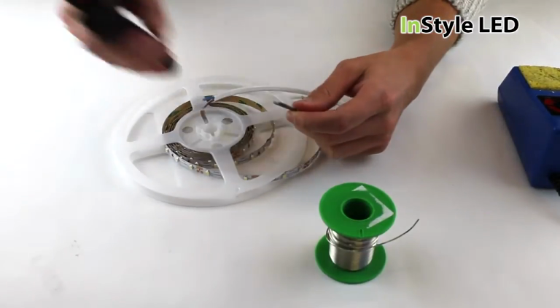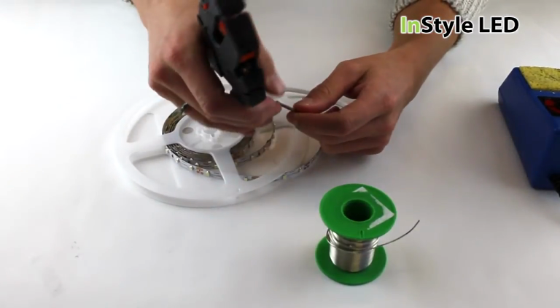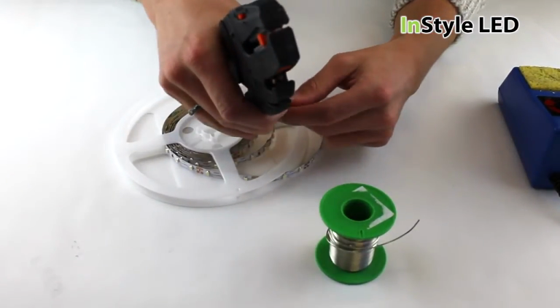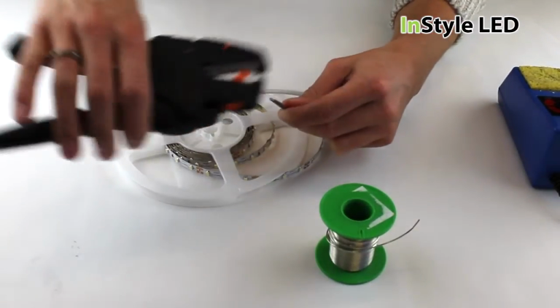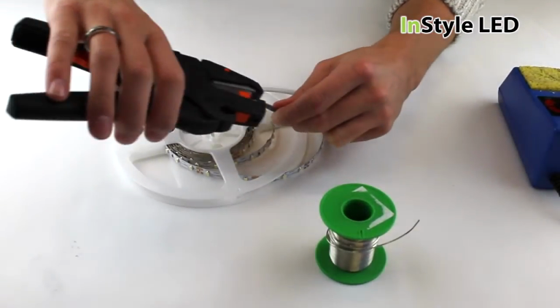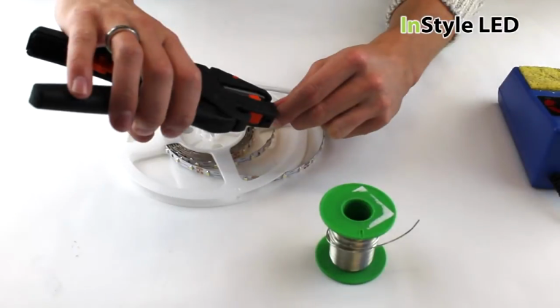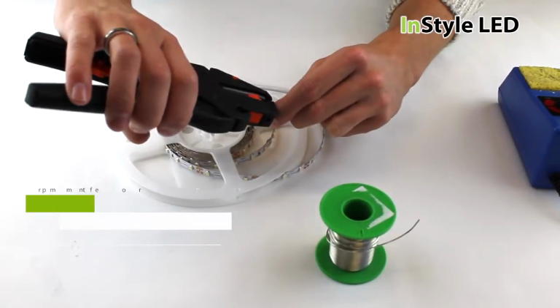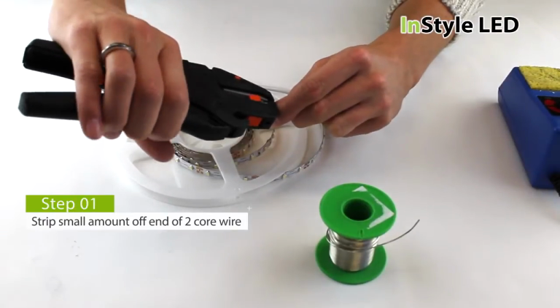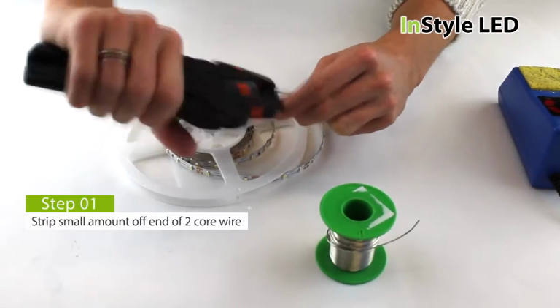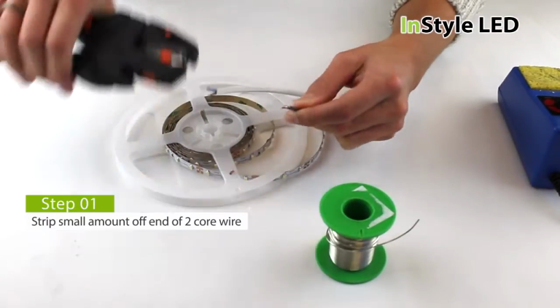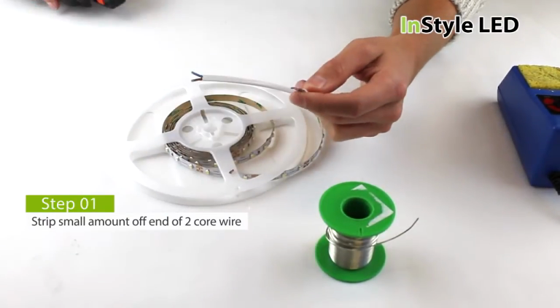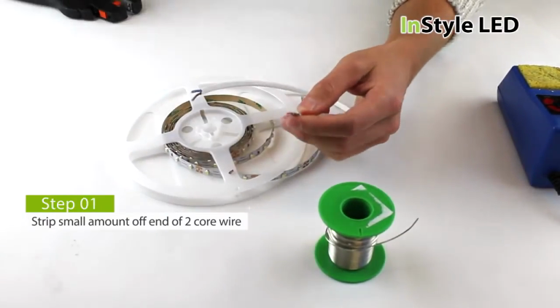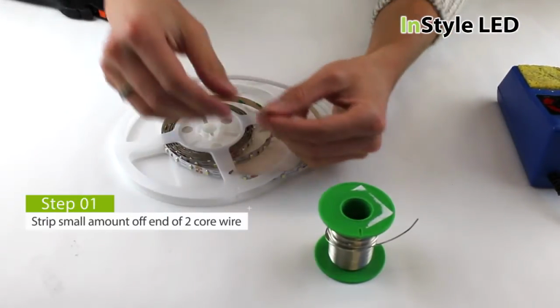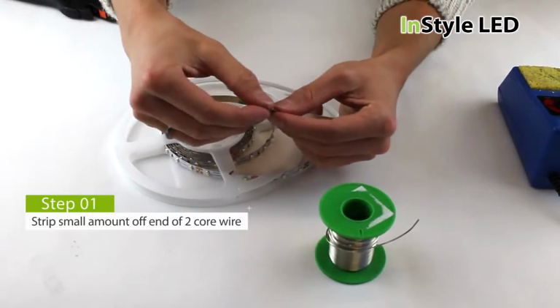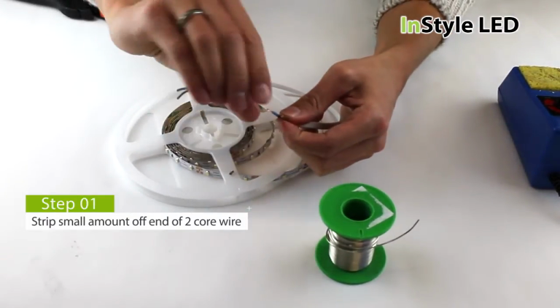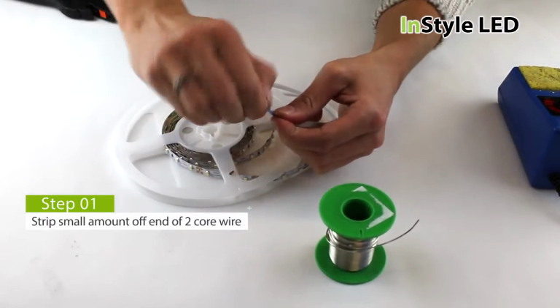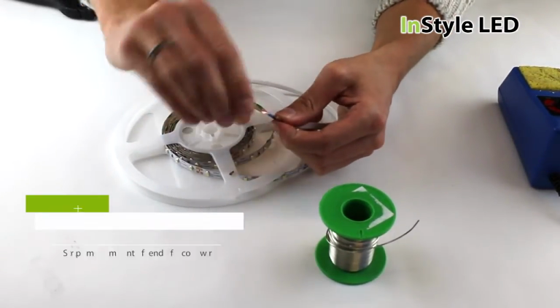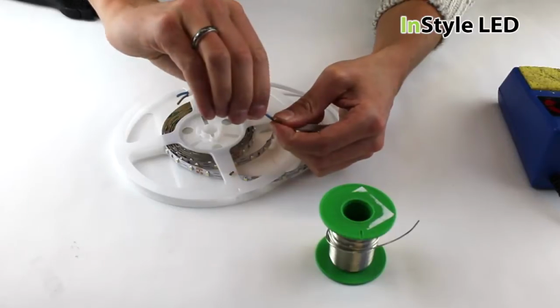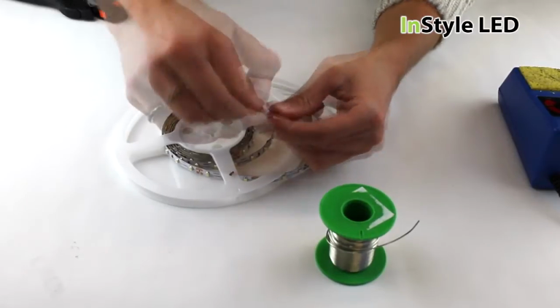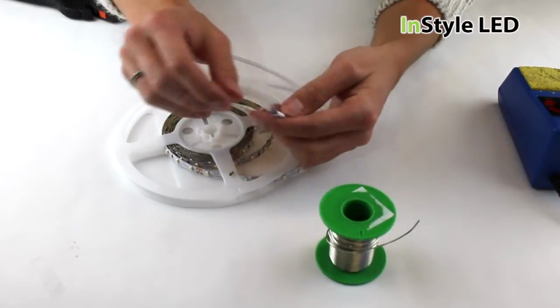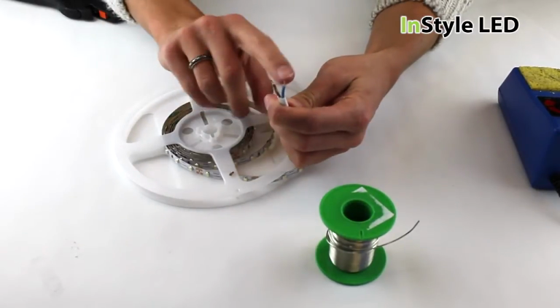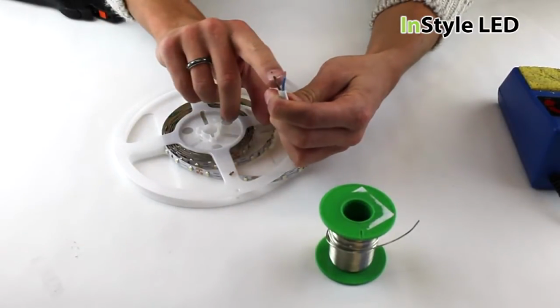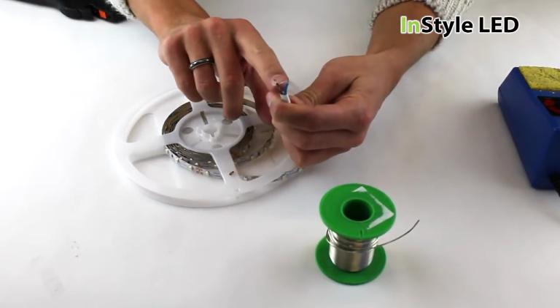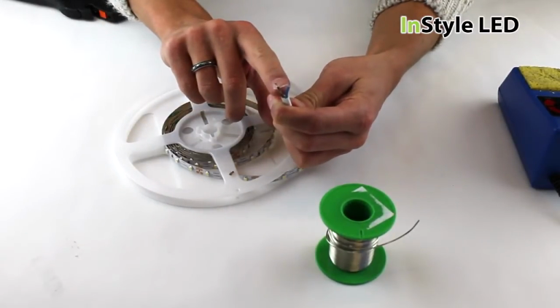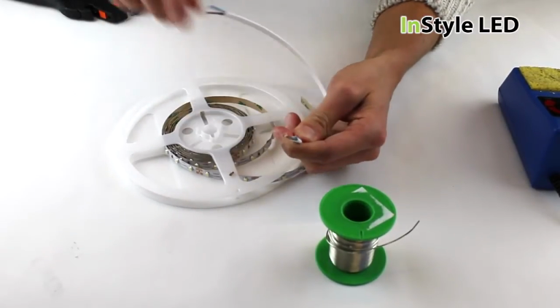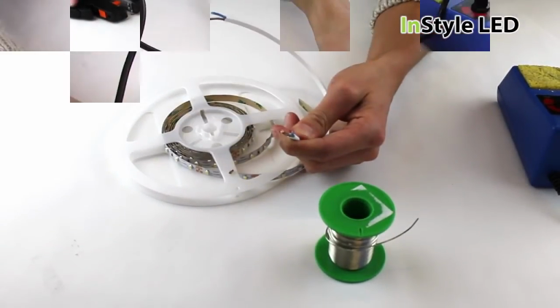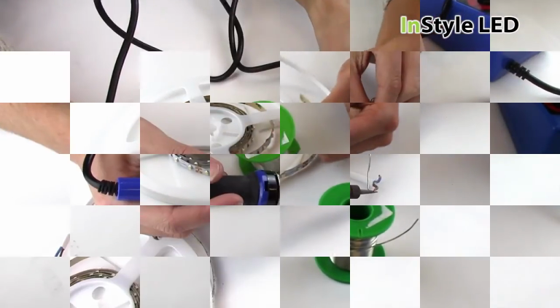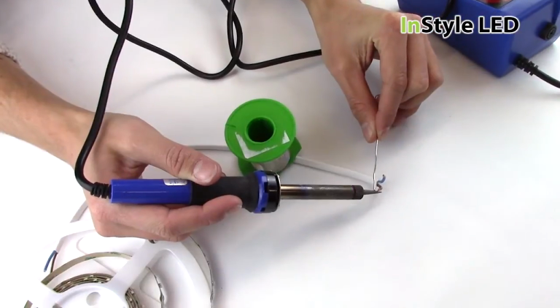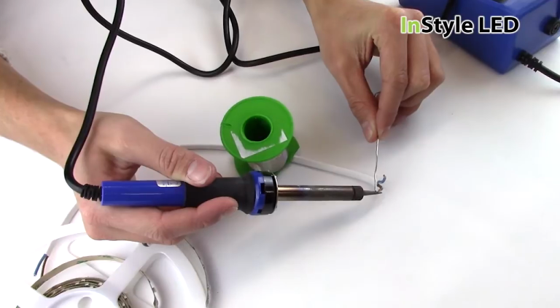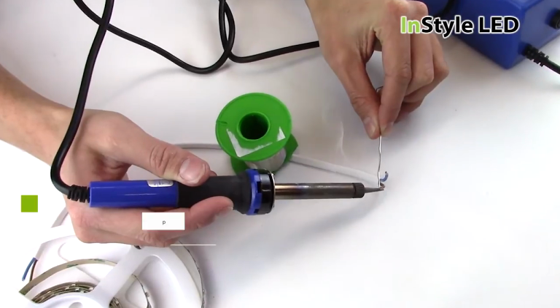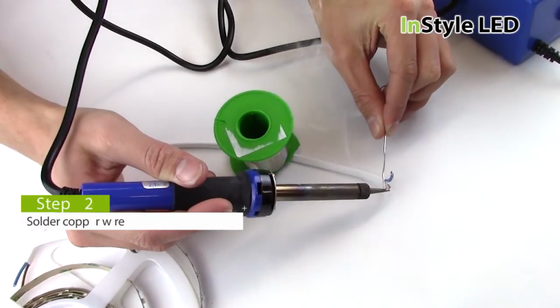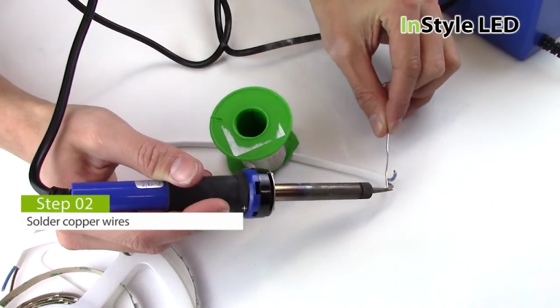Firstly, strip the cable making sure there is only a small amount of wire showing. Then run solder into the wires.